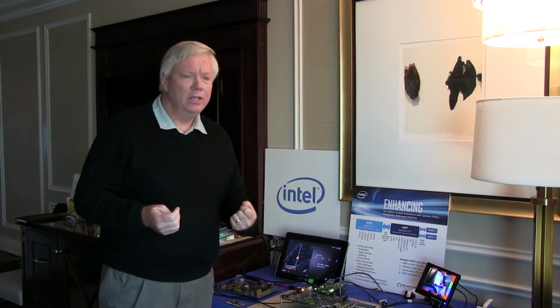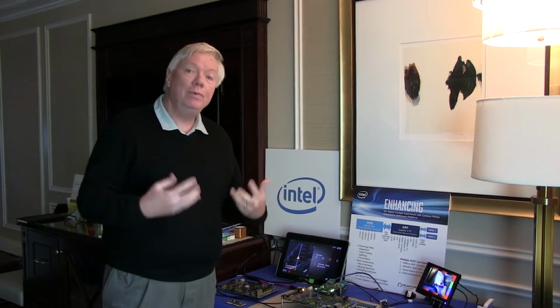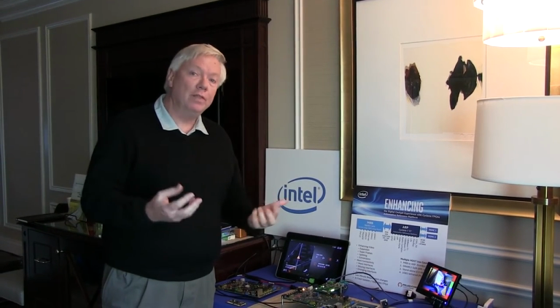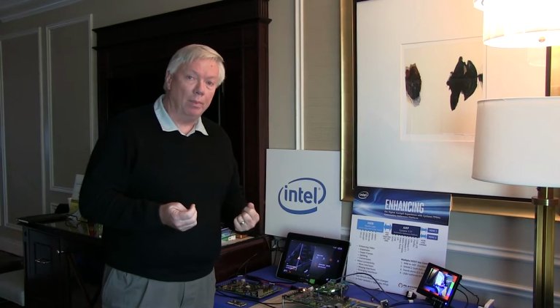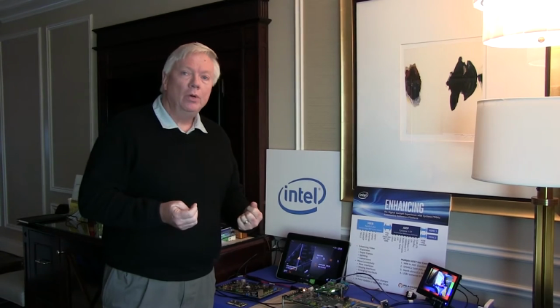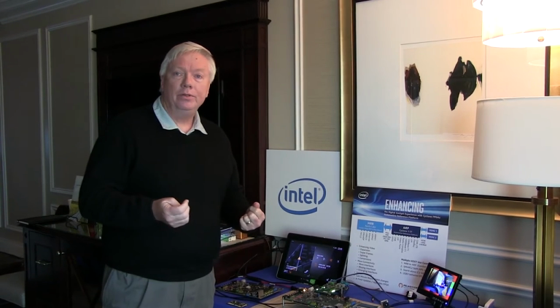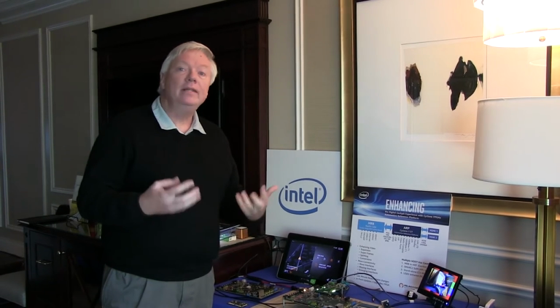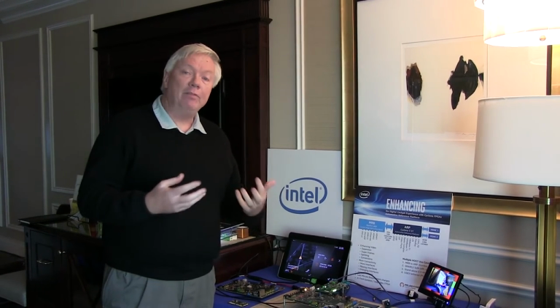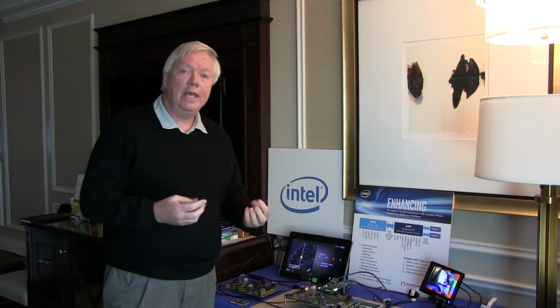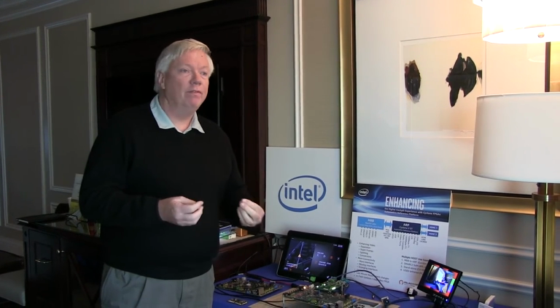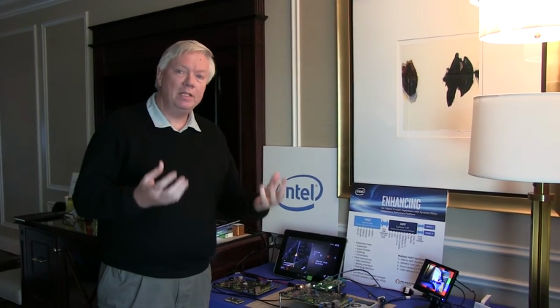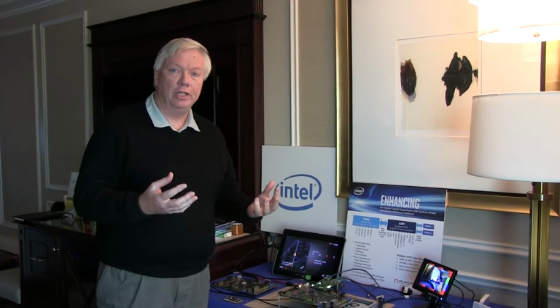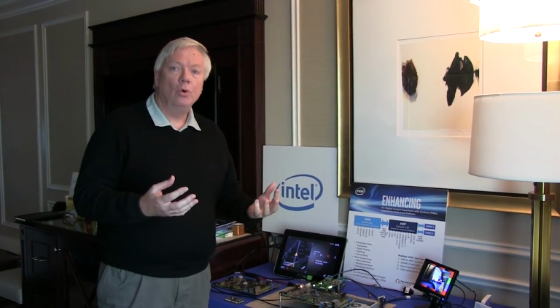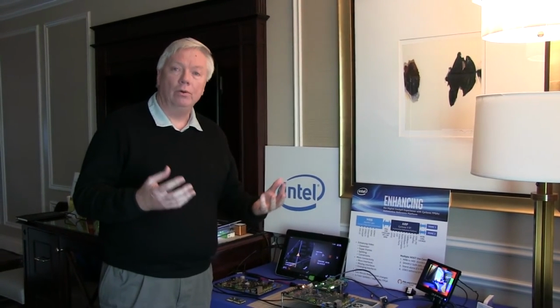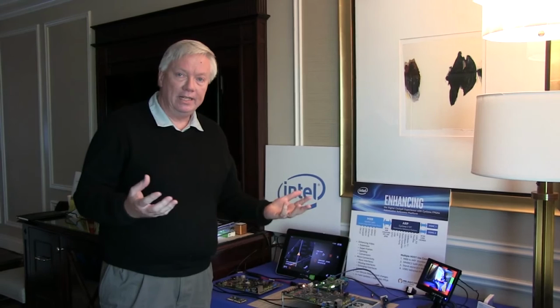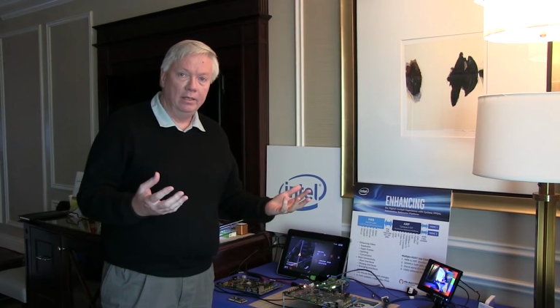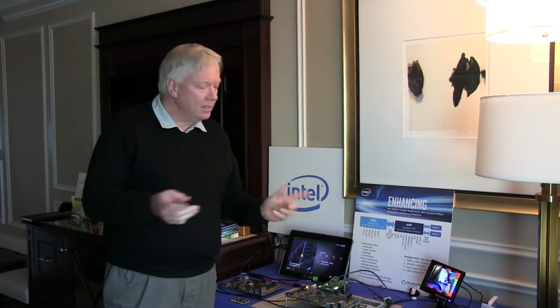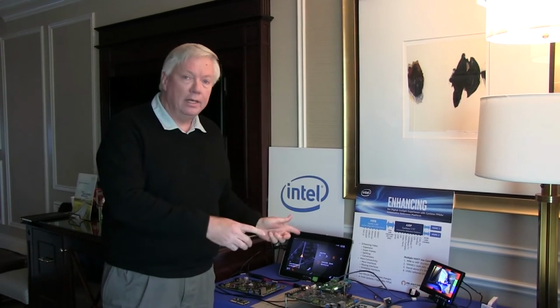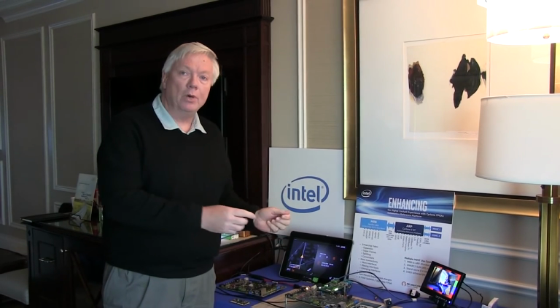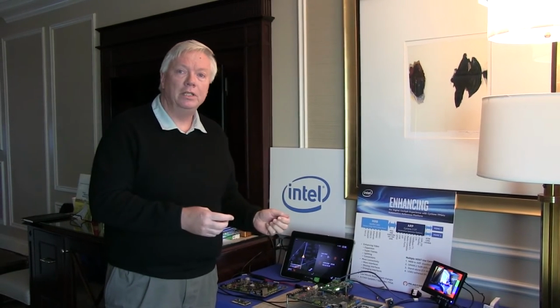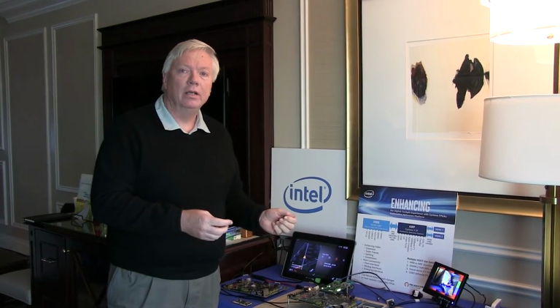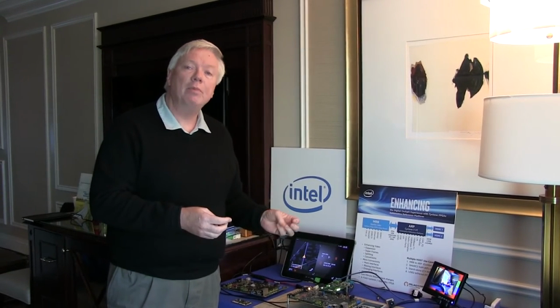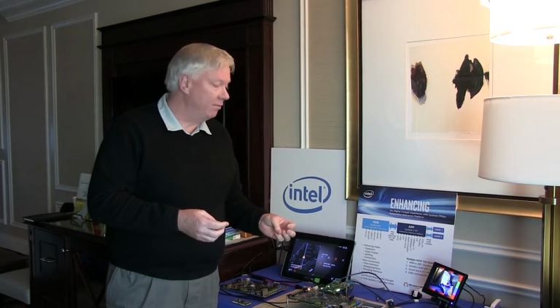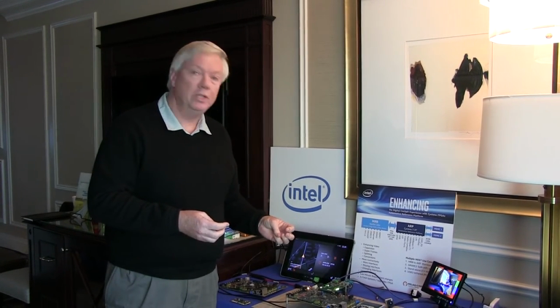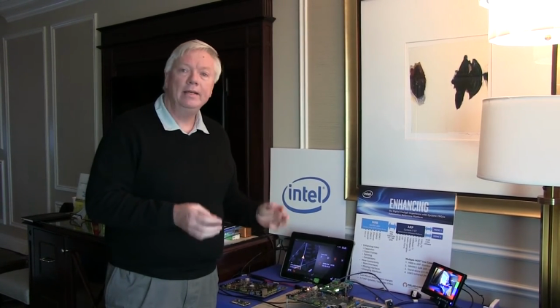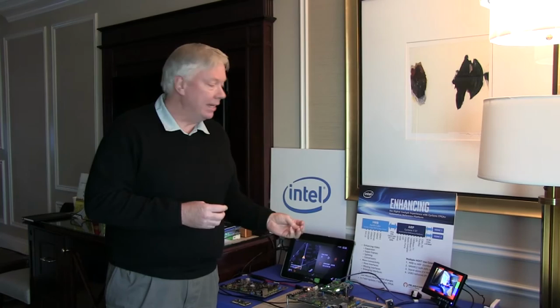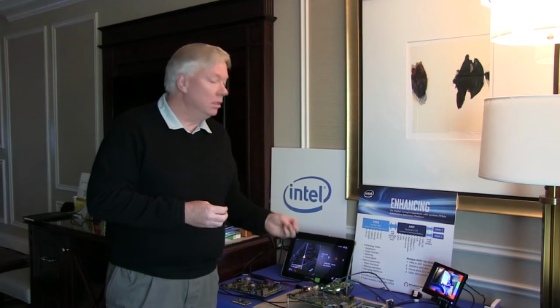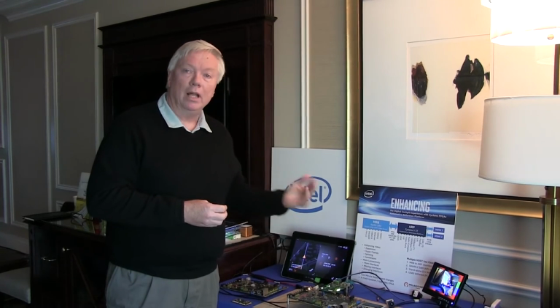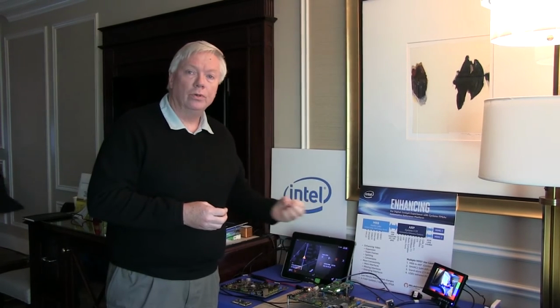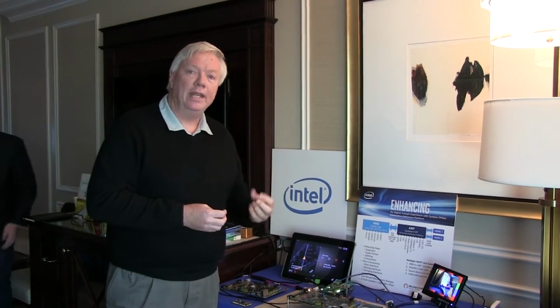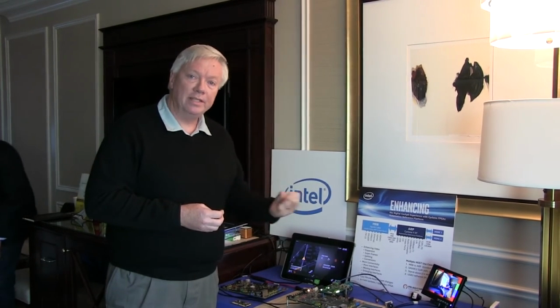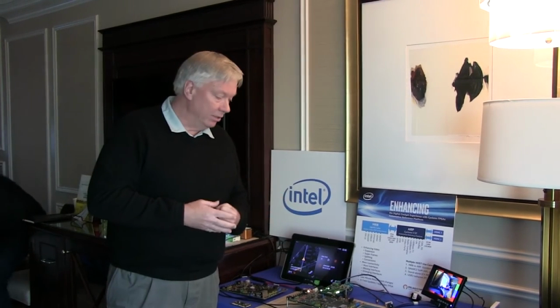So how do we solve this problem? We use Intel's FPGAs for video expansion or I/O connectivity. Let's take a look at our demo, which is a collaborative effort between Intel, Pelagicor, and Innova Semiconductor.